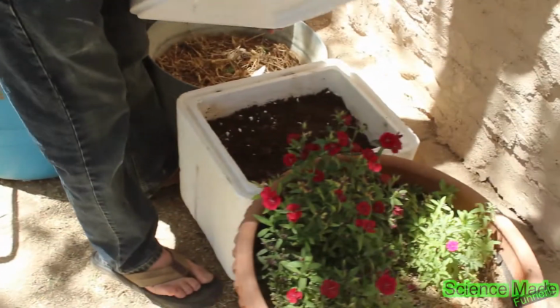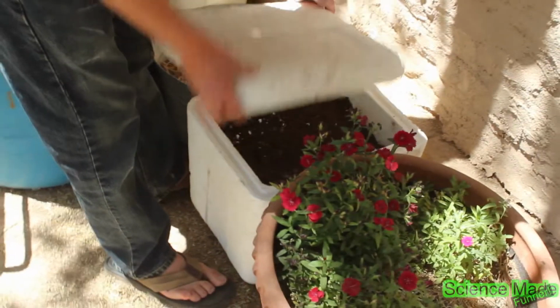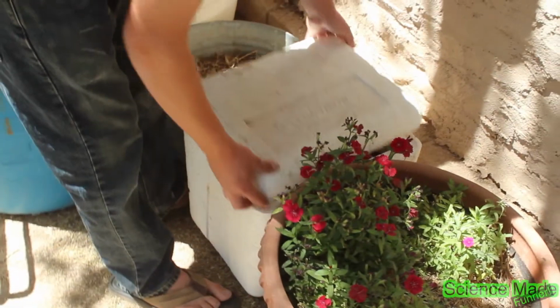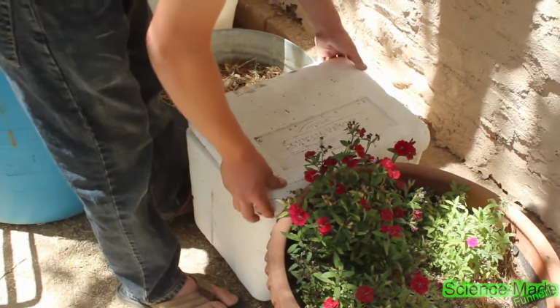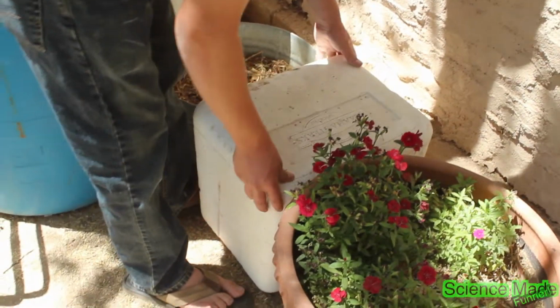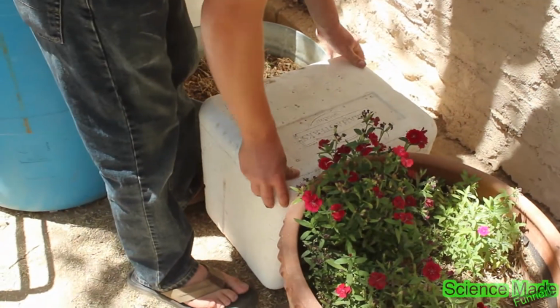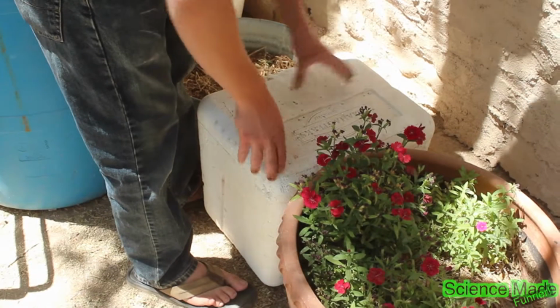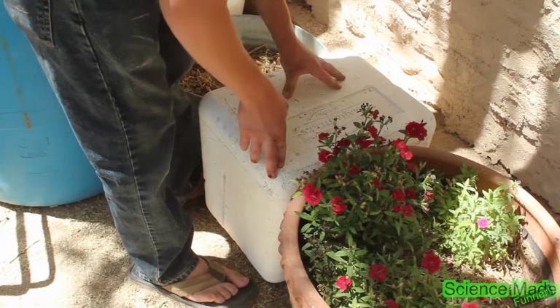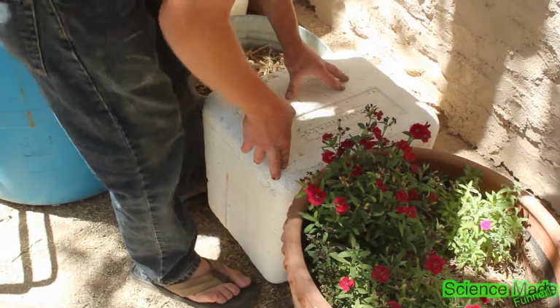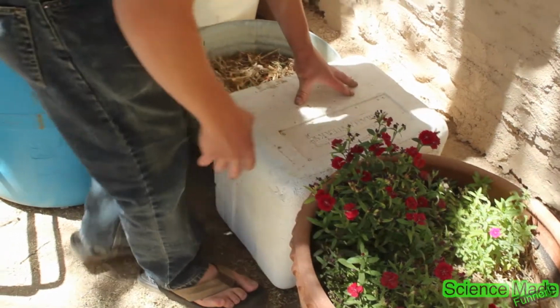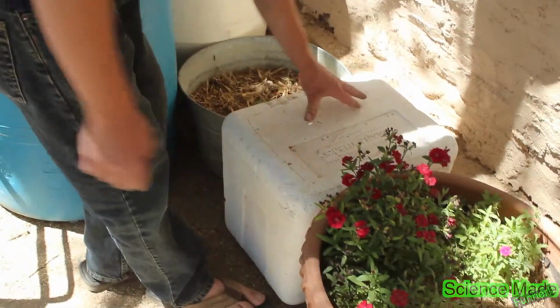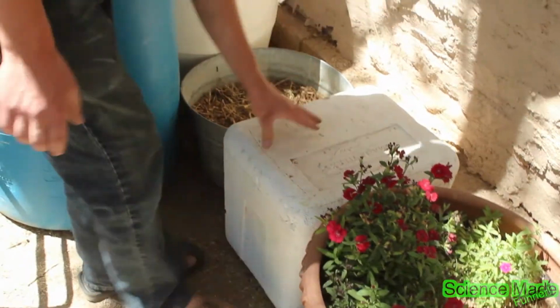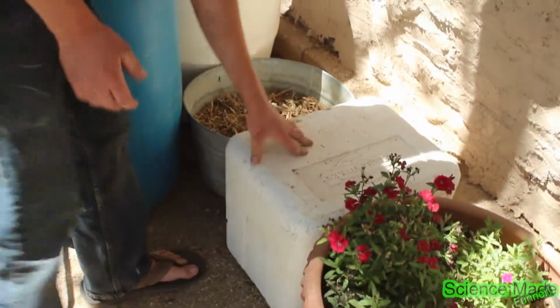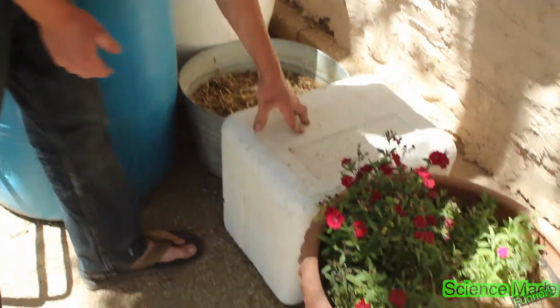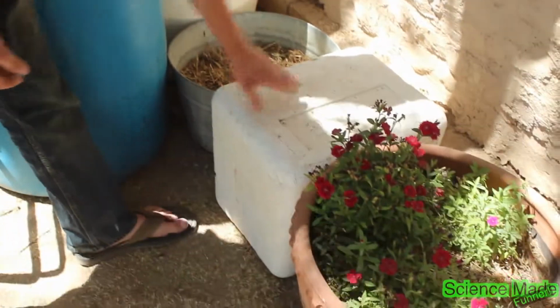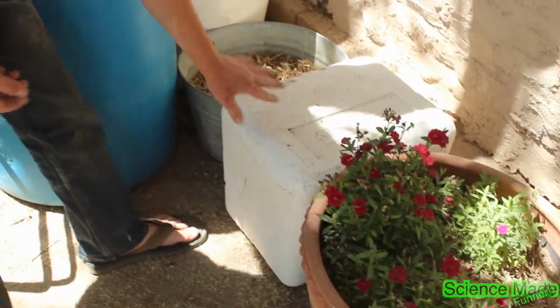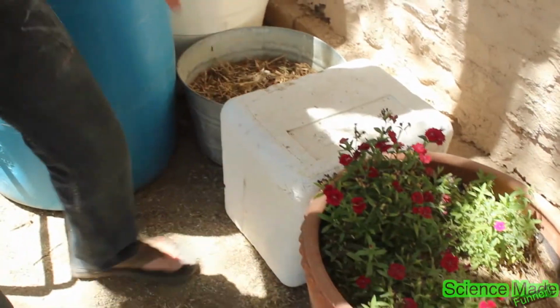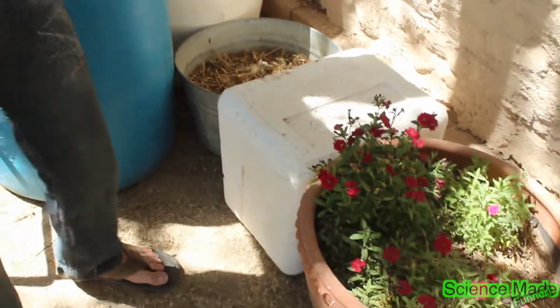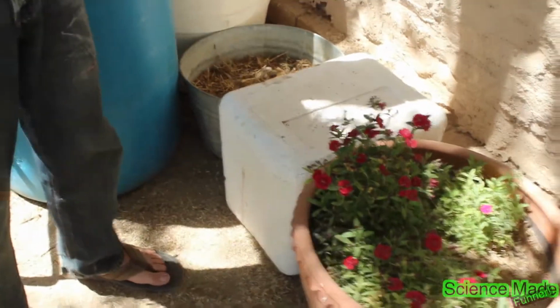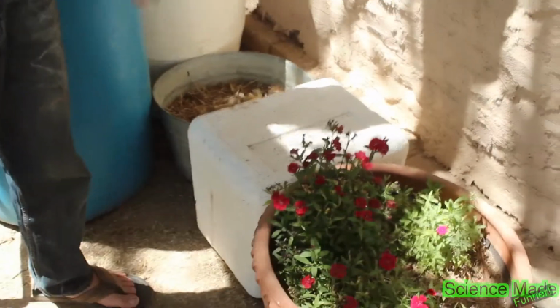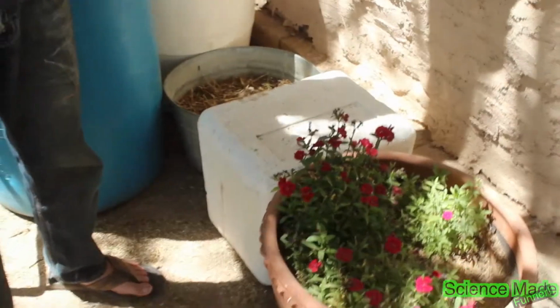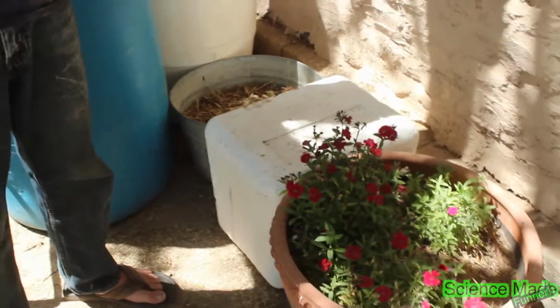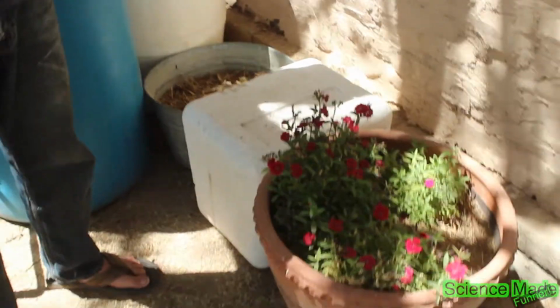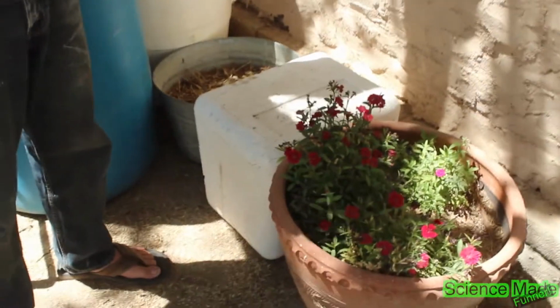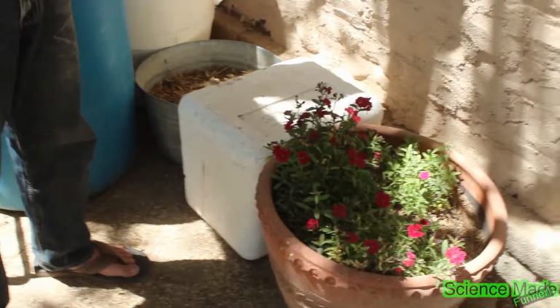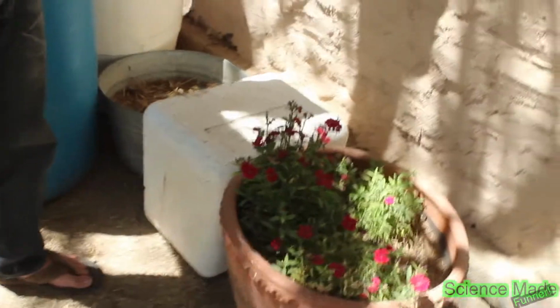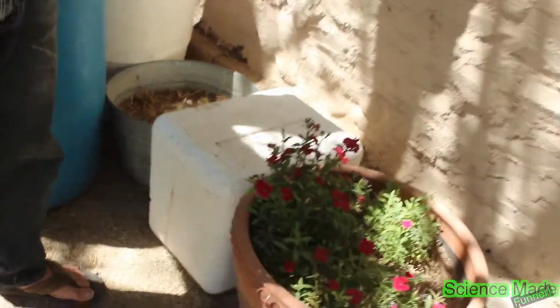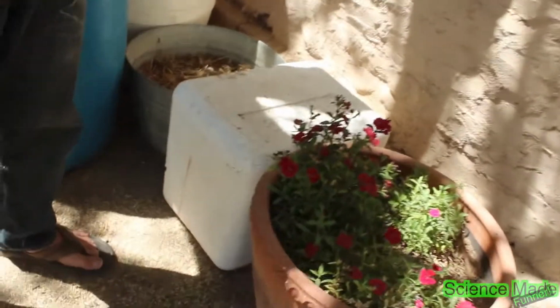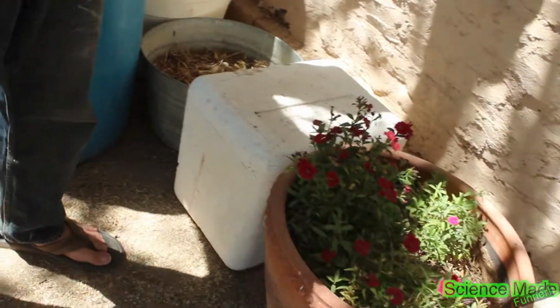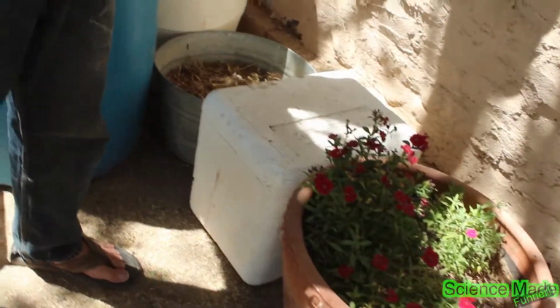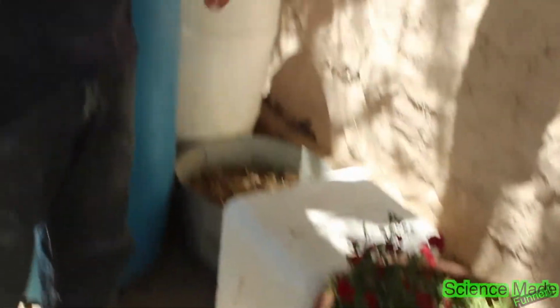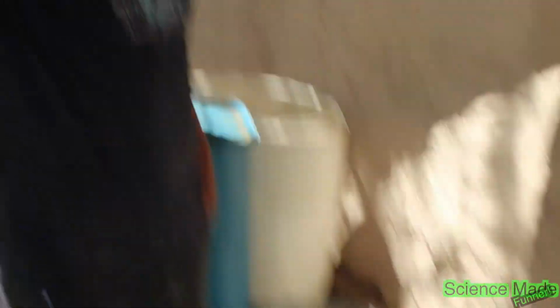We've got a little handful of worms in there. We put it in a nice cool place so that they'll stay cool and they won't end up drying out and dying.